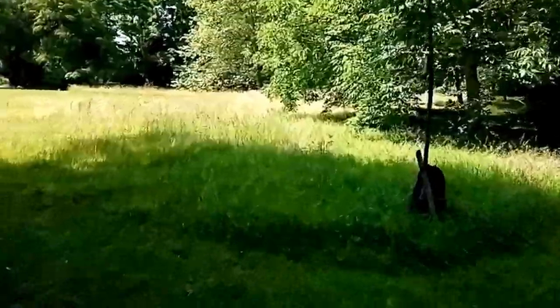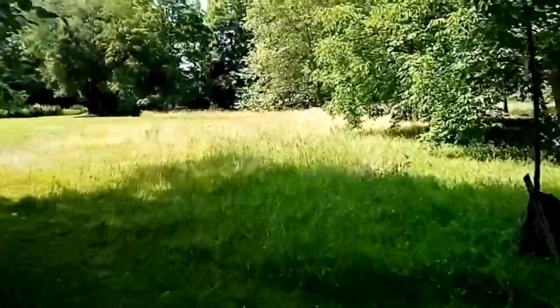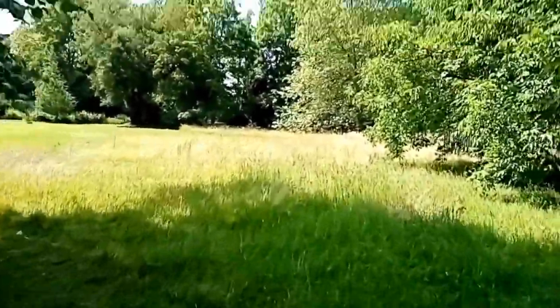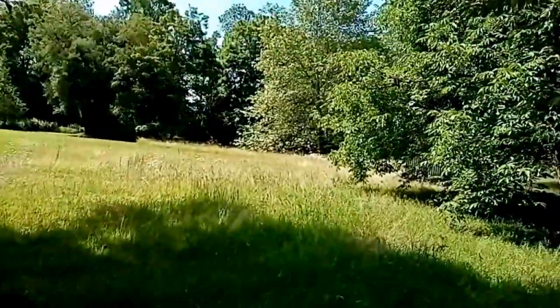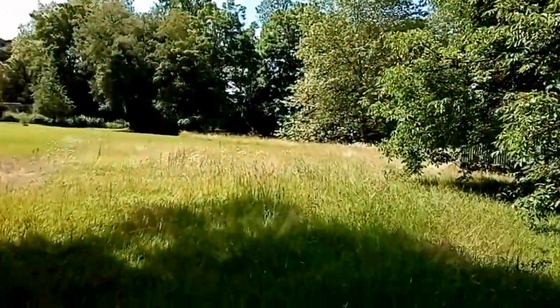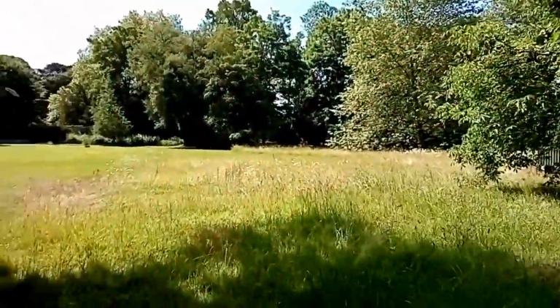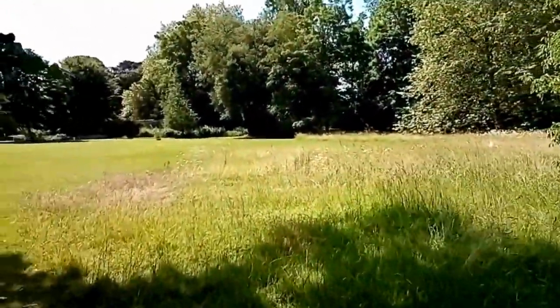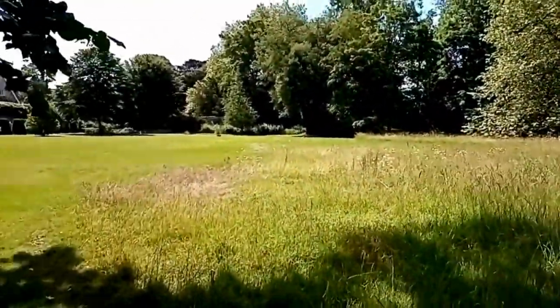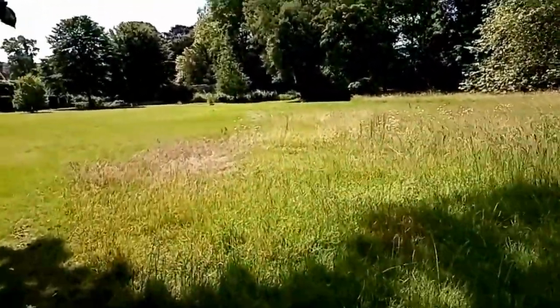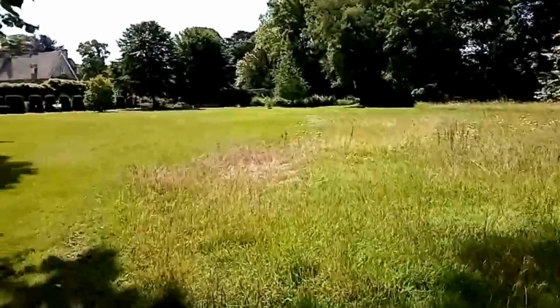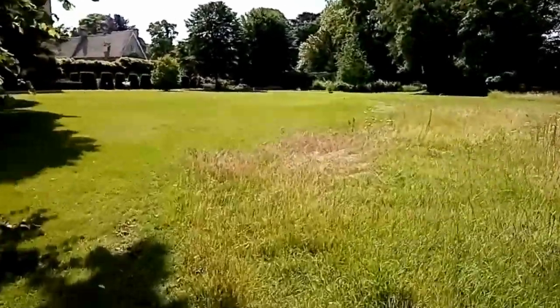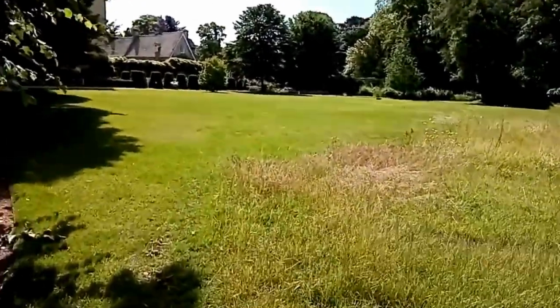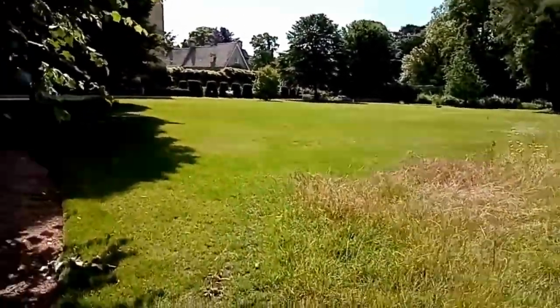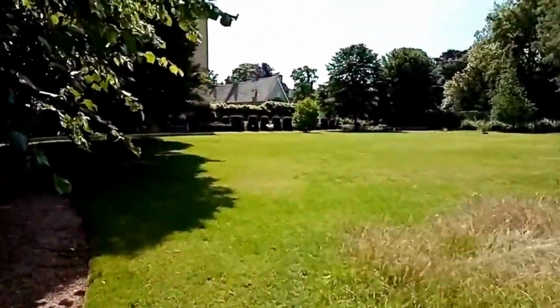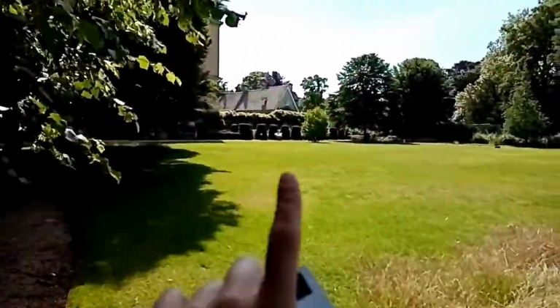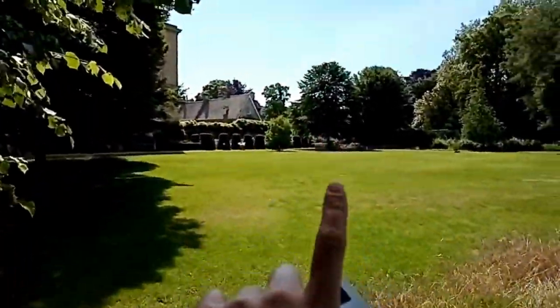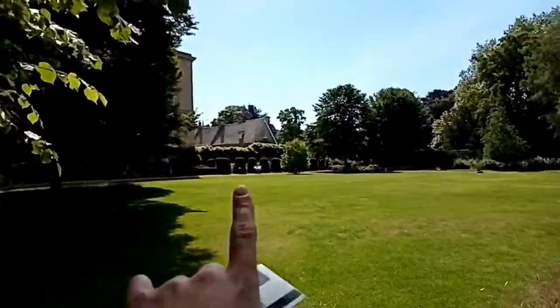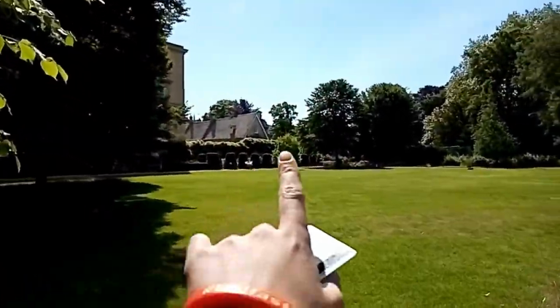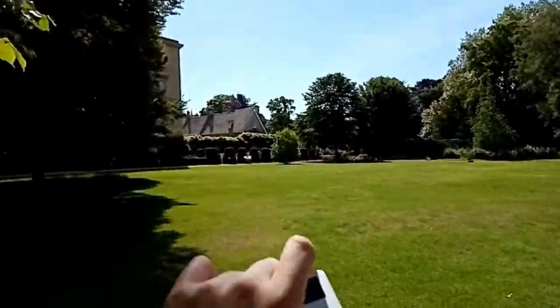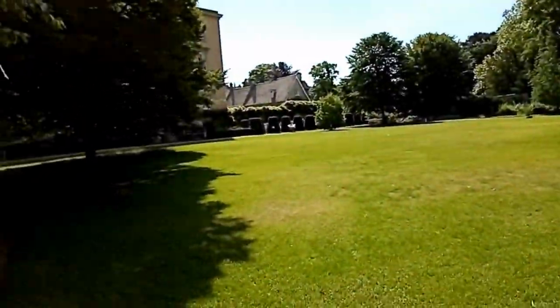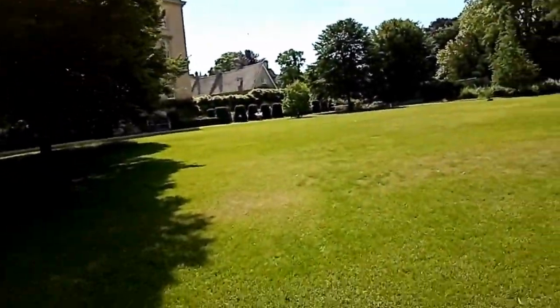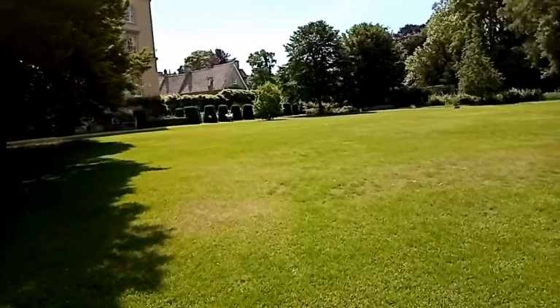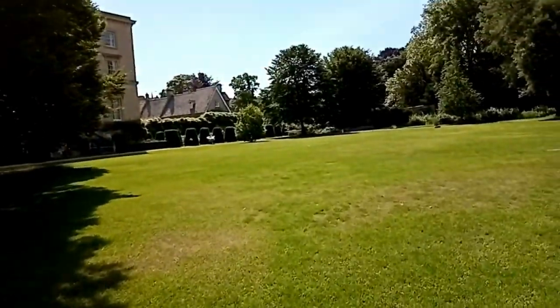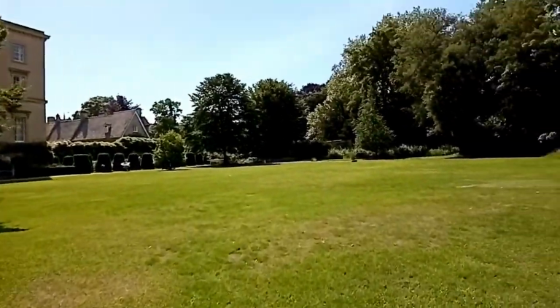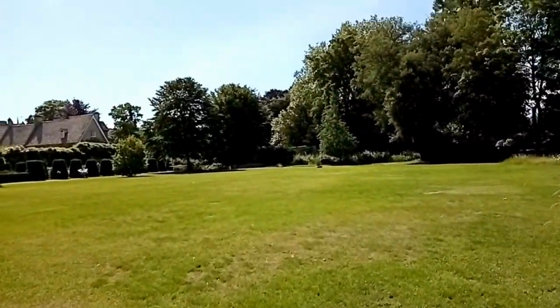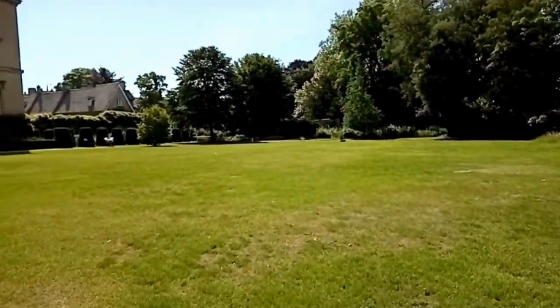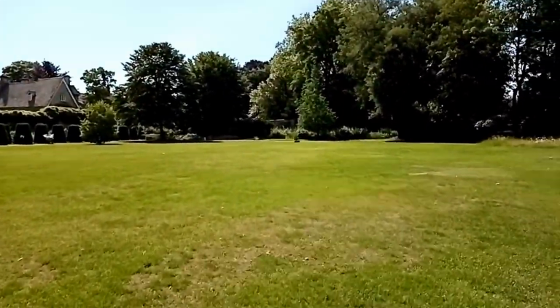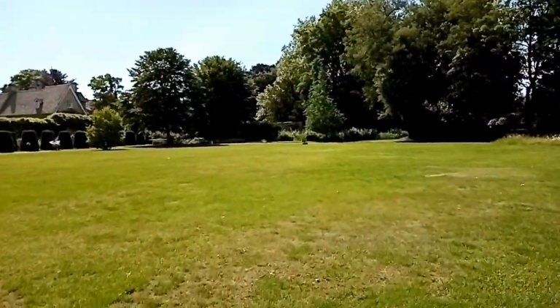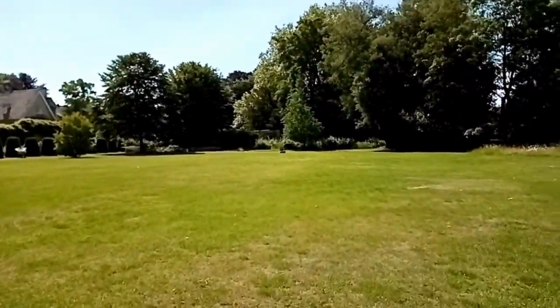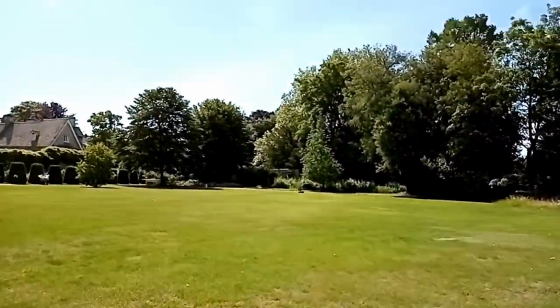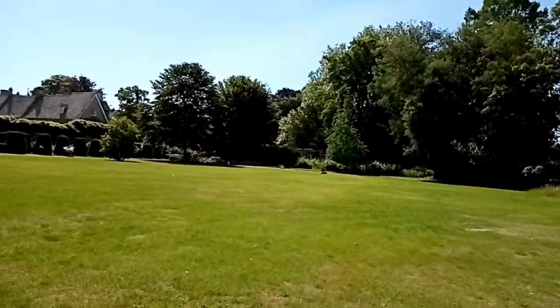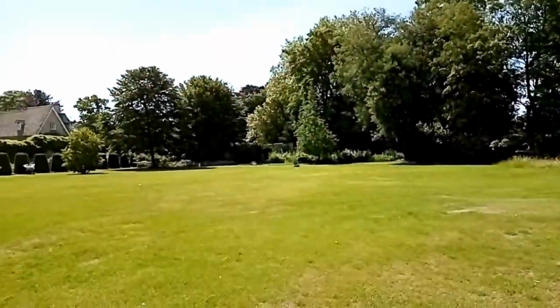So this is the provost lawn. You'll see in a moment that it's facing the back of the quad - those bushes there are the back of the quad. This is the little treasure trove that is behind it.